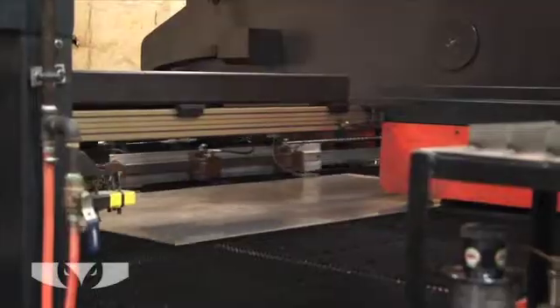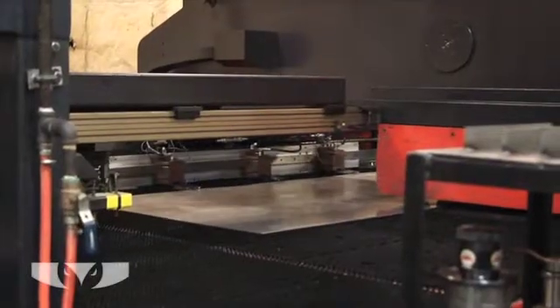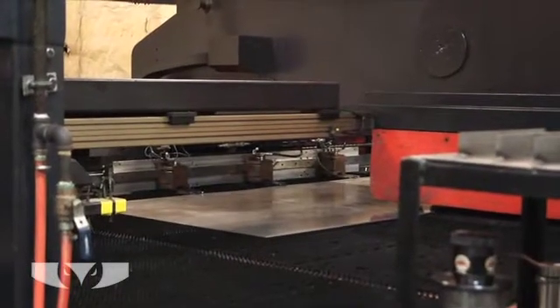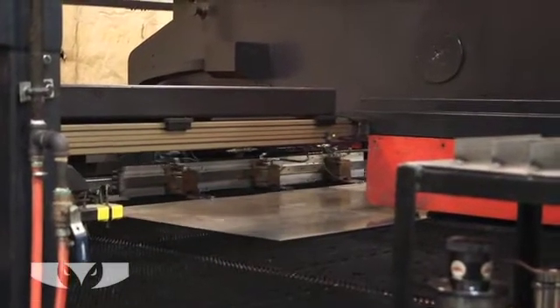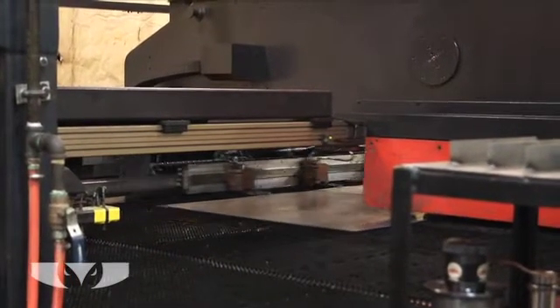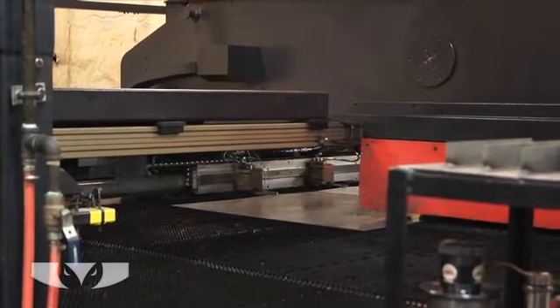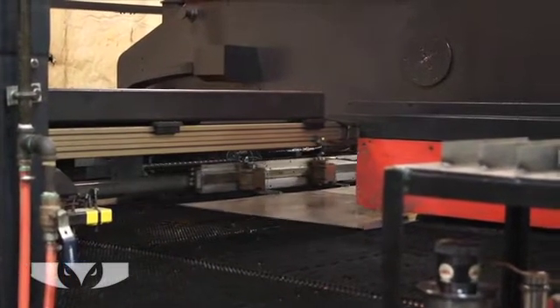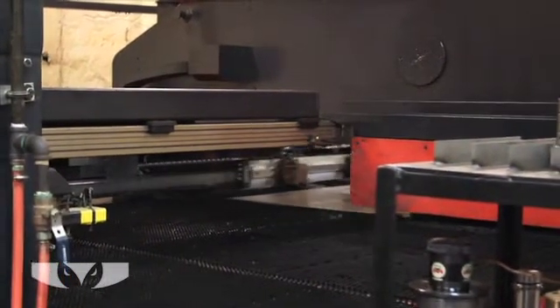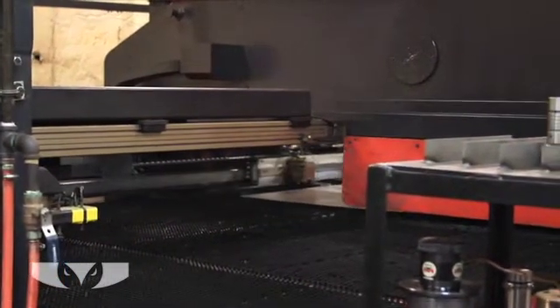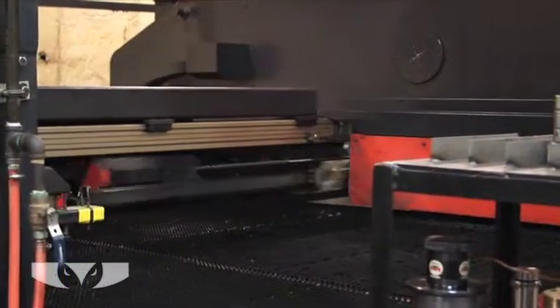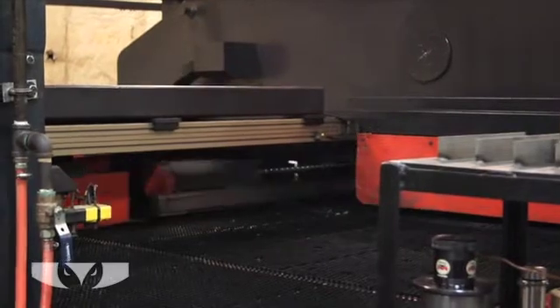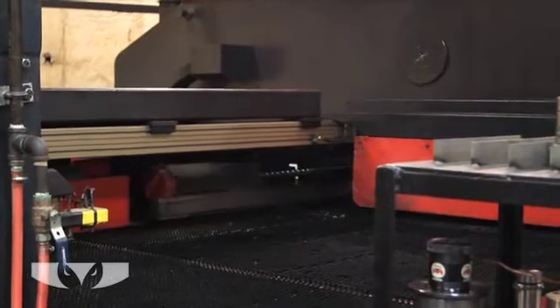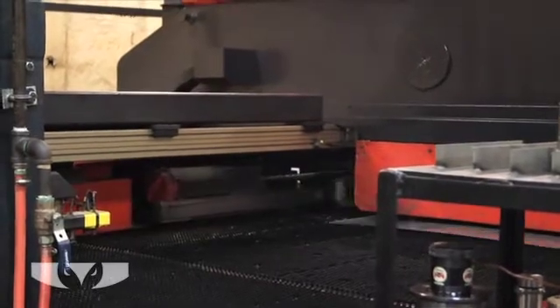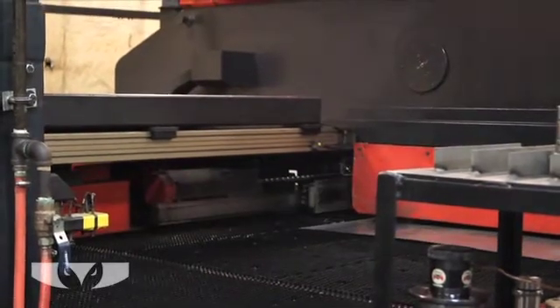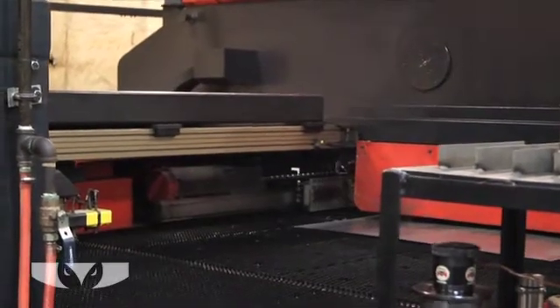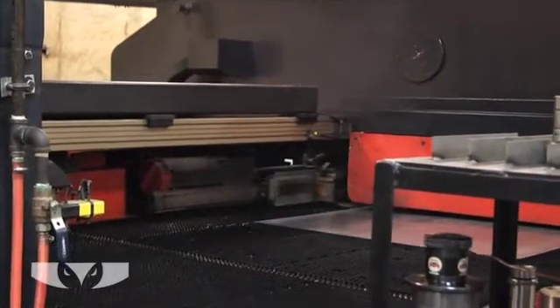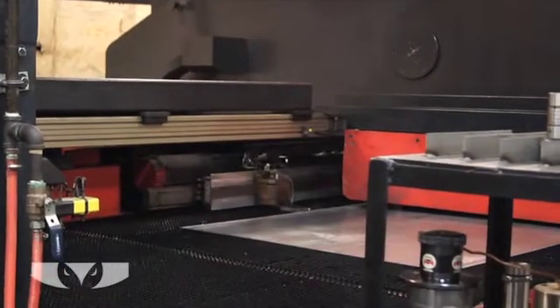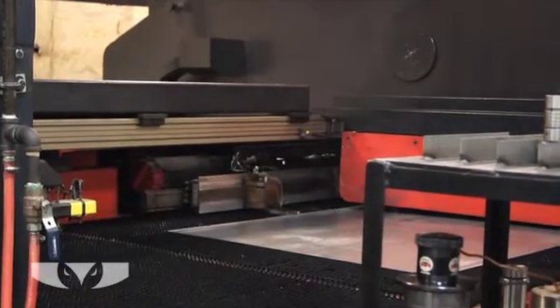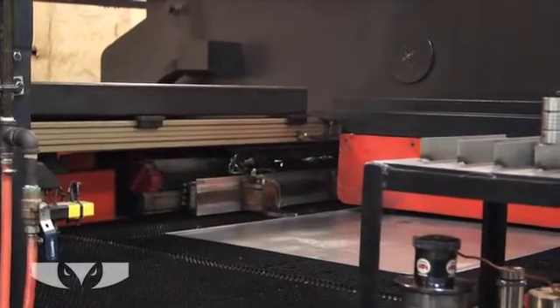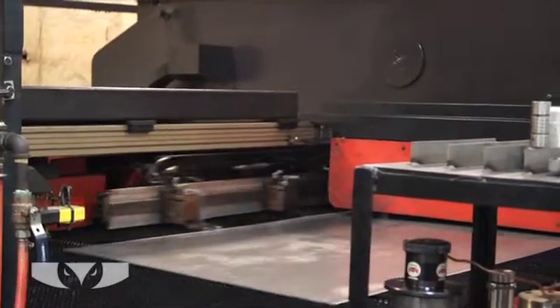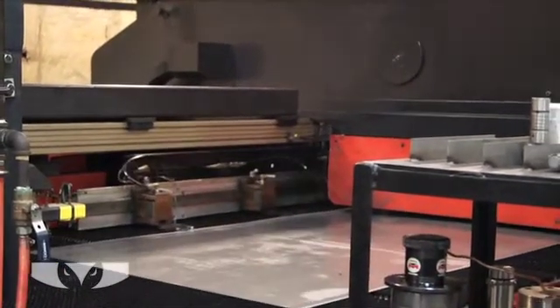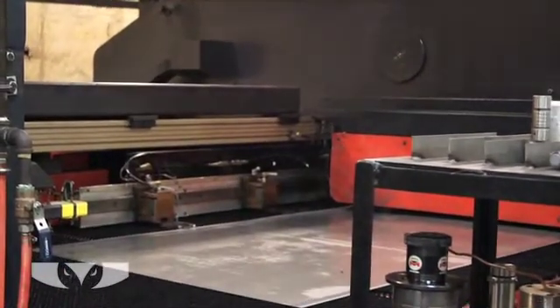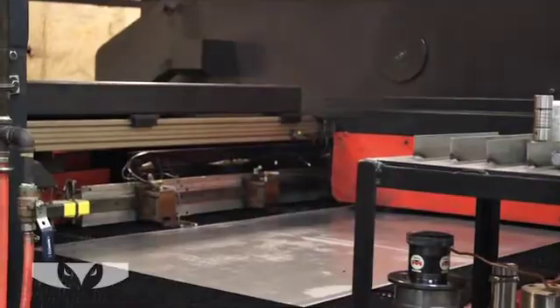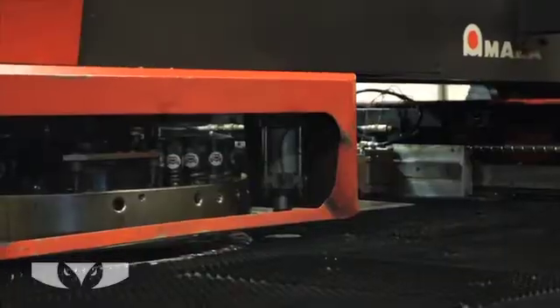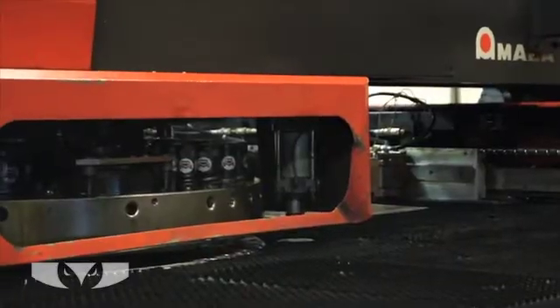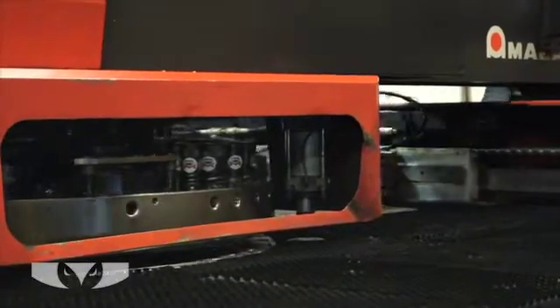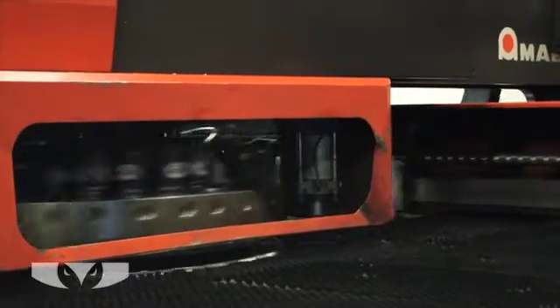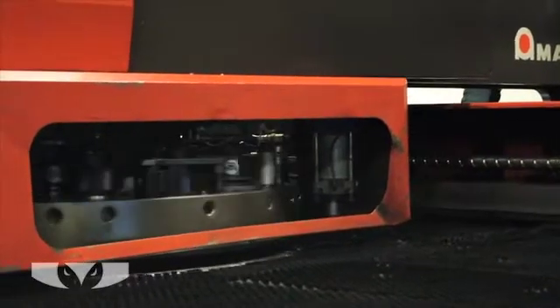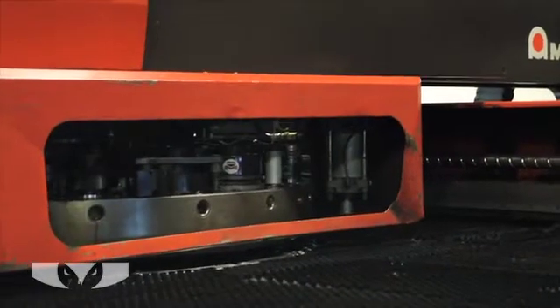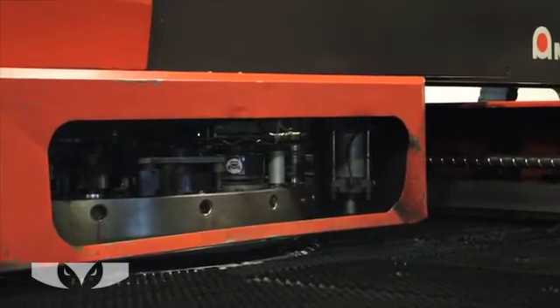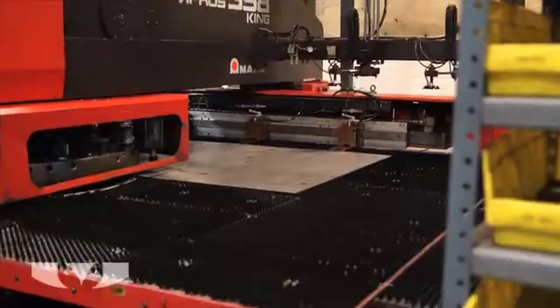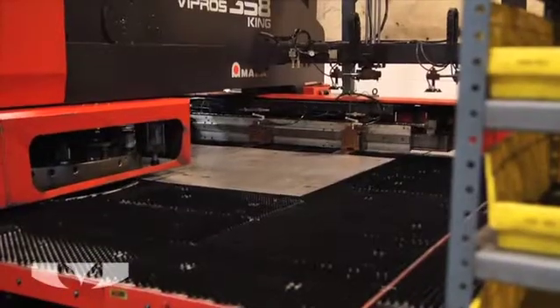Punching is performed by placing the sheet of metal stock between a punch and a die mounted in a press. The punch and die are made of hardened steel and are the same shape. The punch just barely fits into the die.